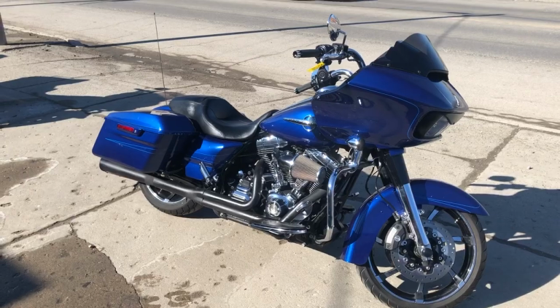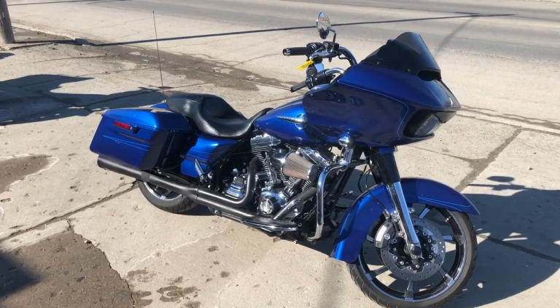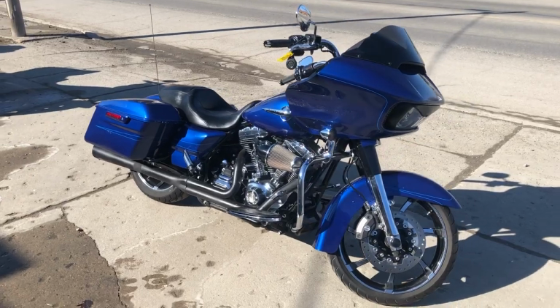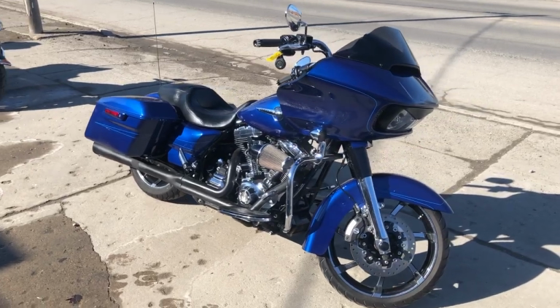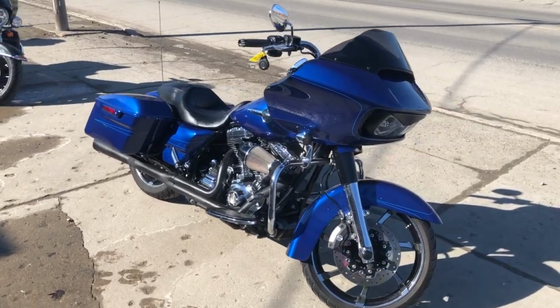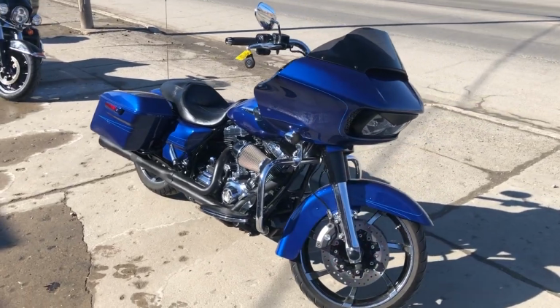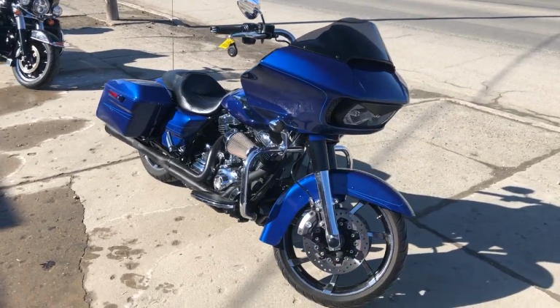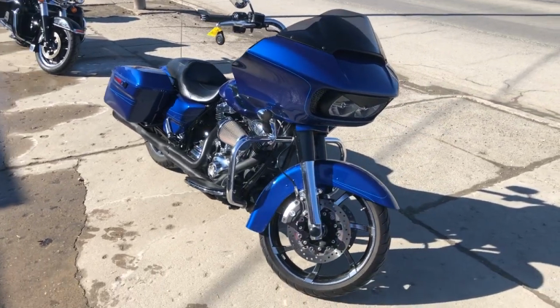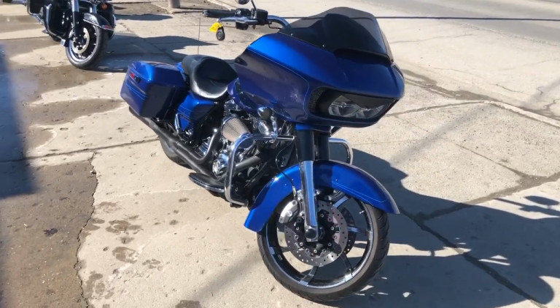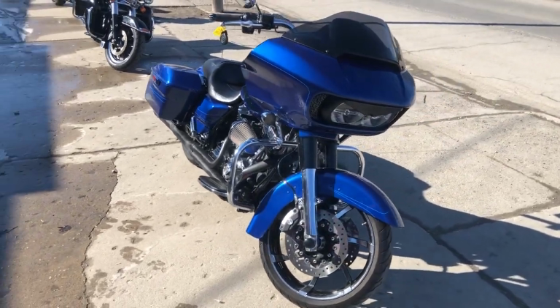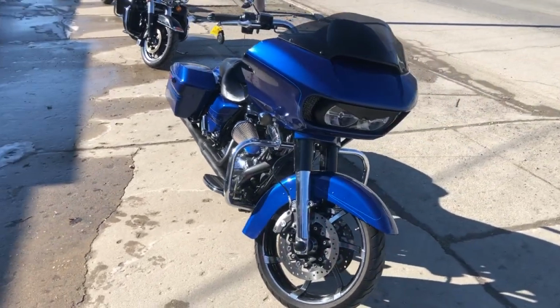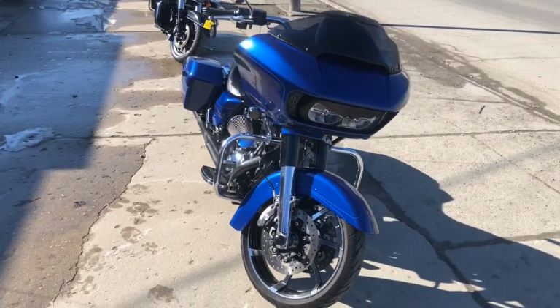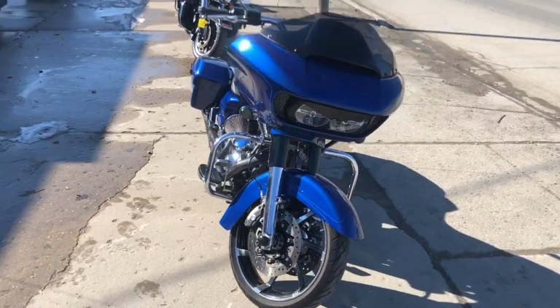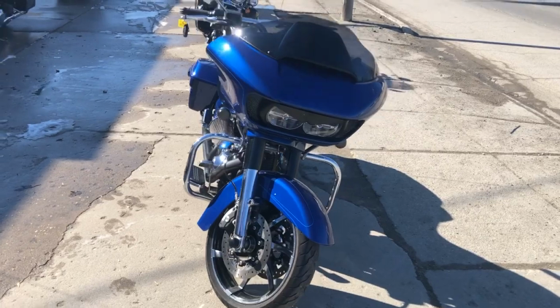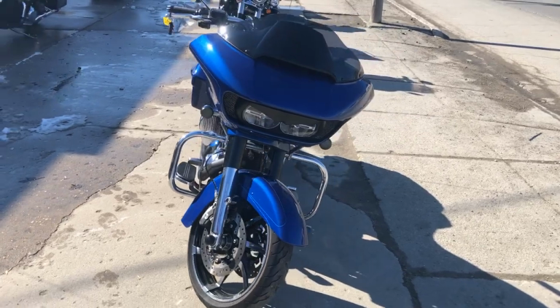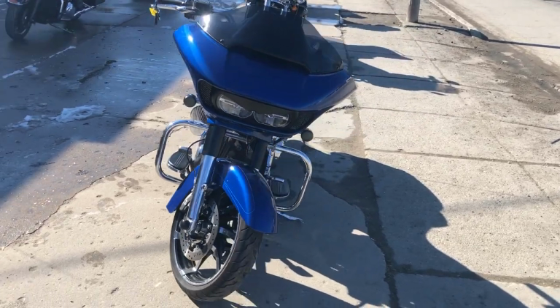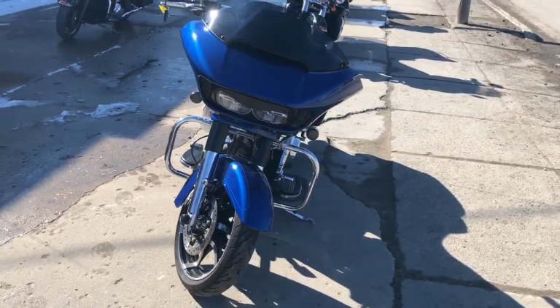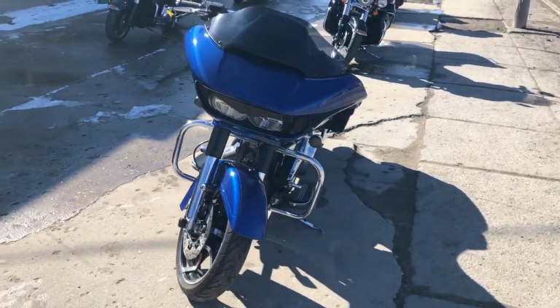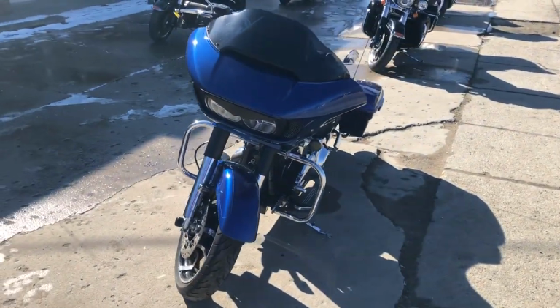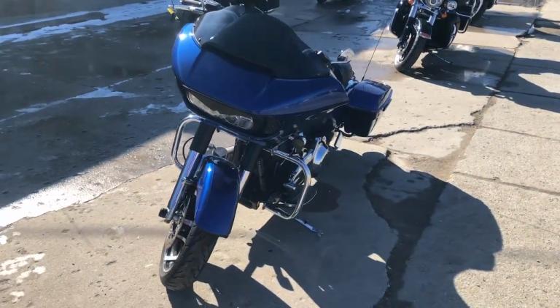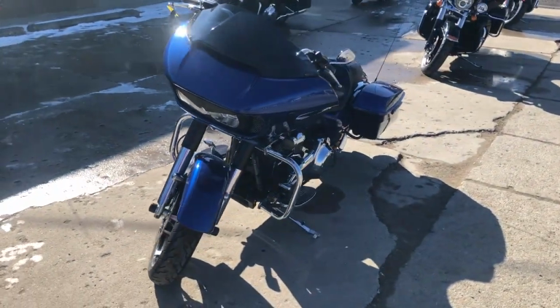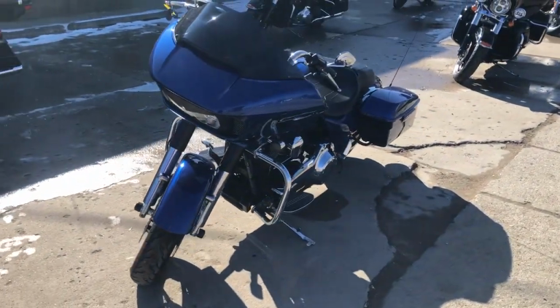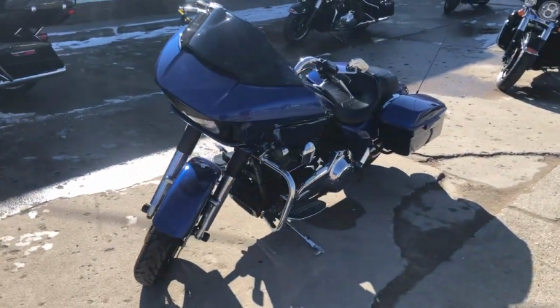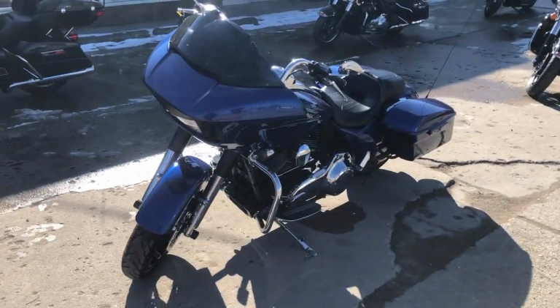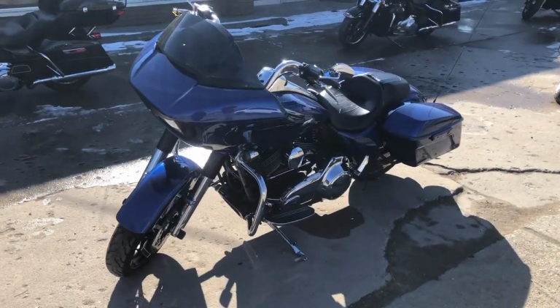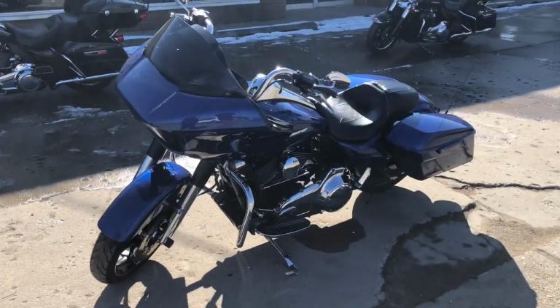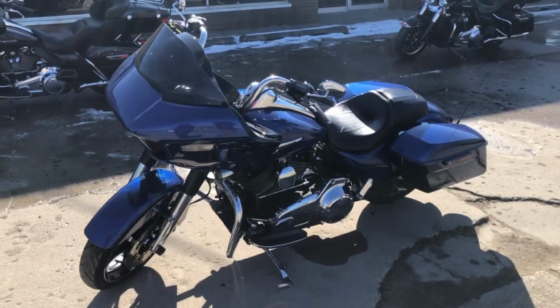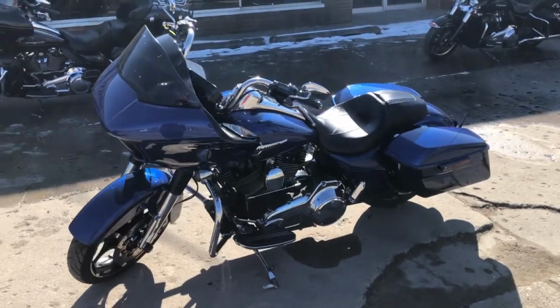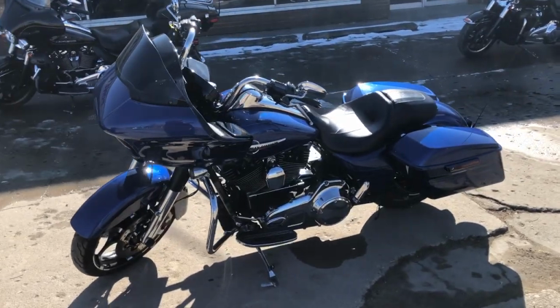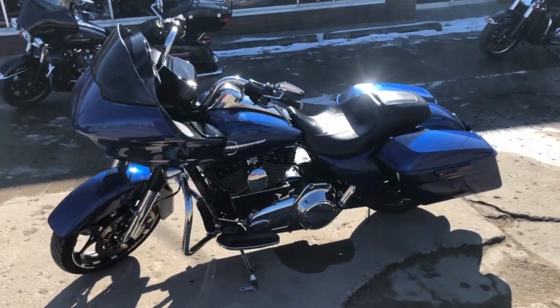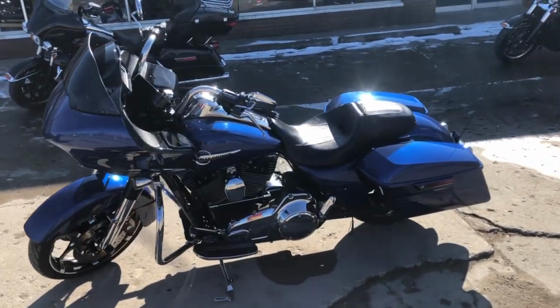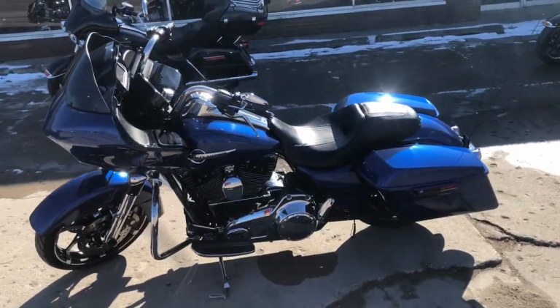Hey guys, ApprovalPowerSports.com here doing some videos on some stuff that just rolled into the showroom. Got a 2015 Road Glide Special in that big Superior Blue color. This one's a must-see, super clean, shines like new.